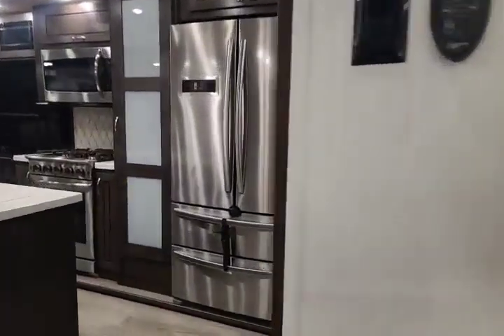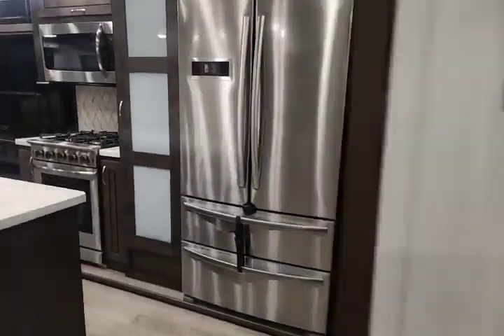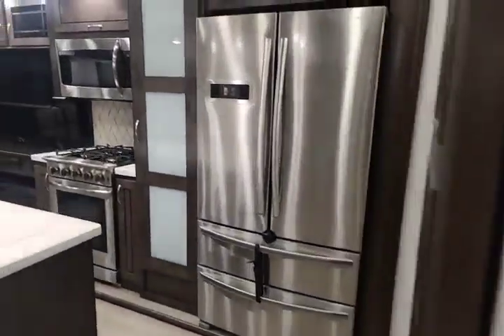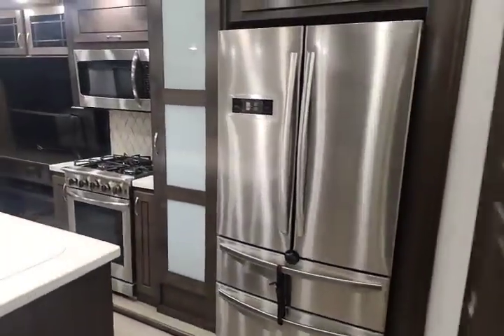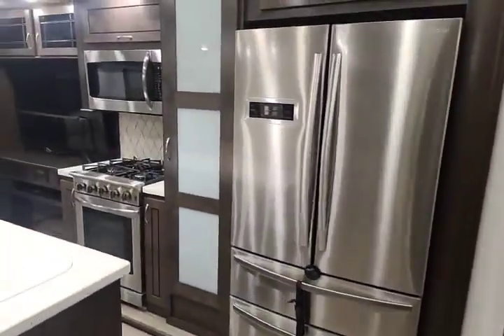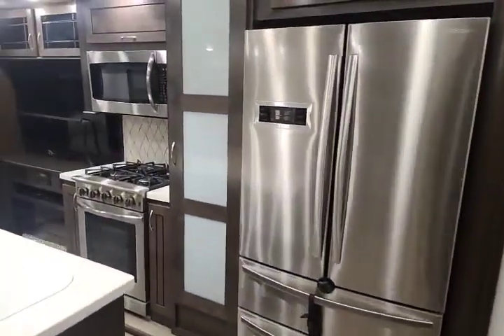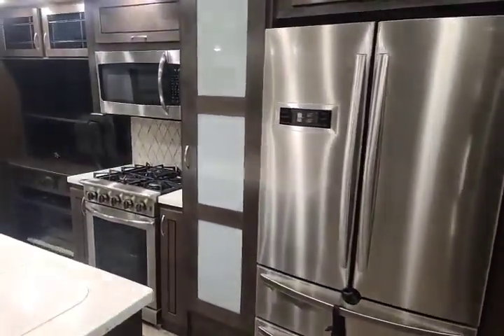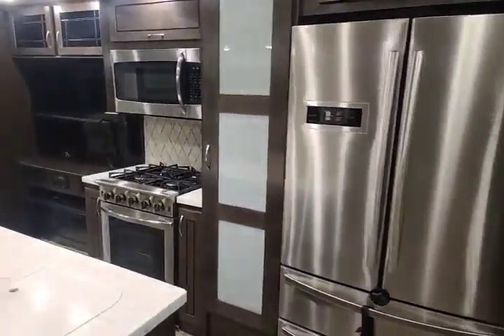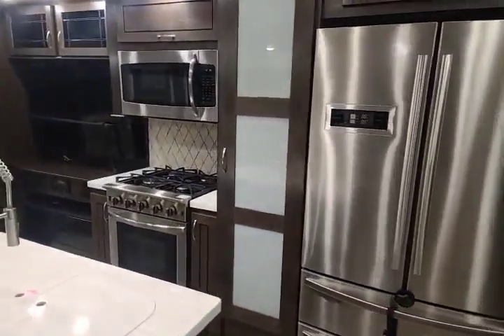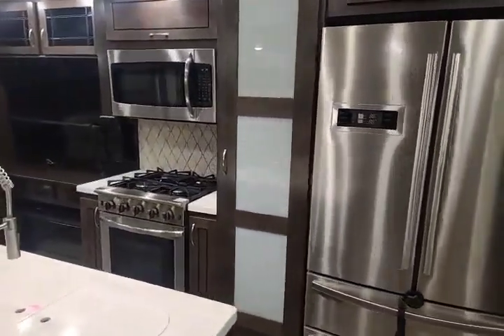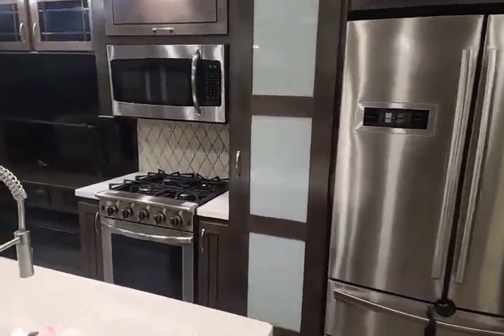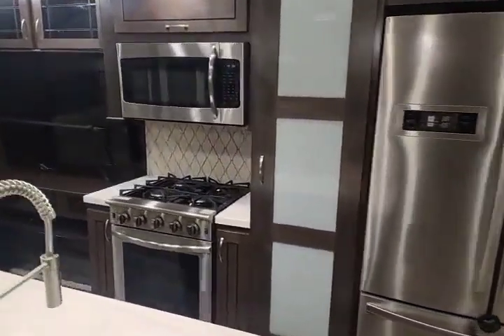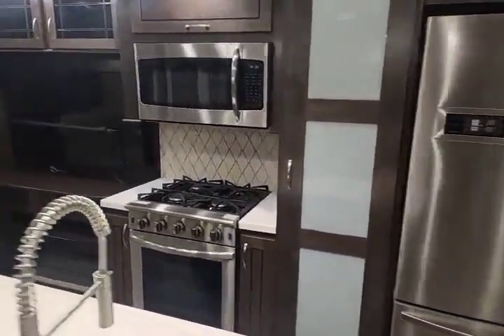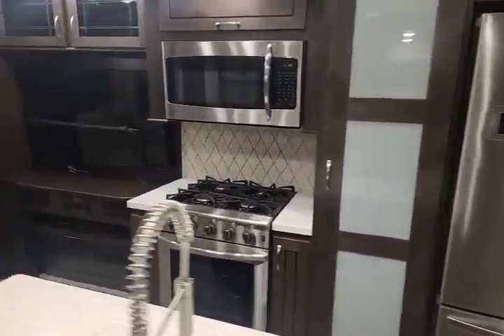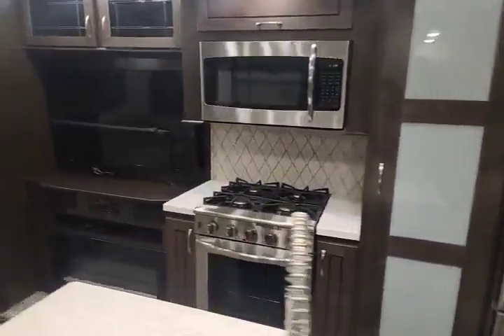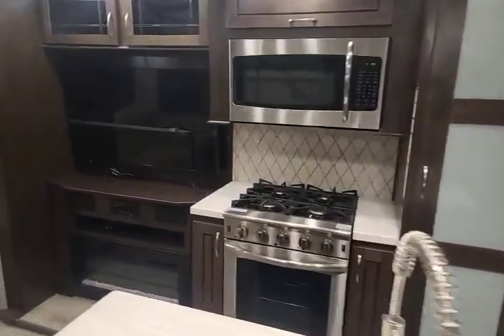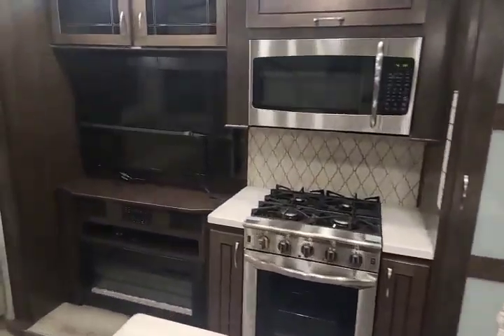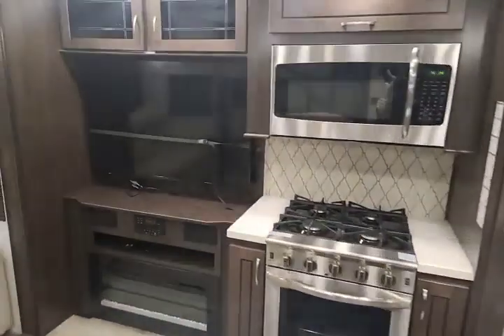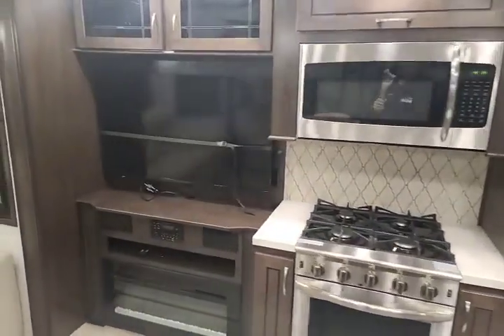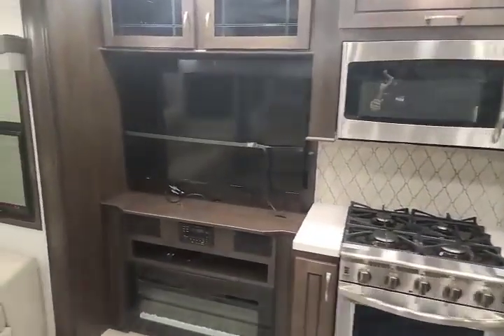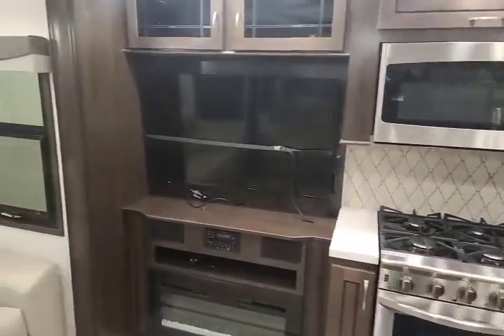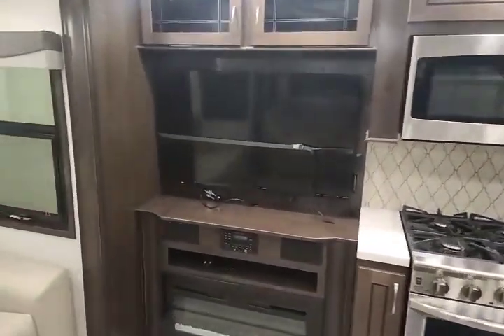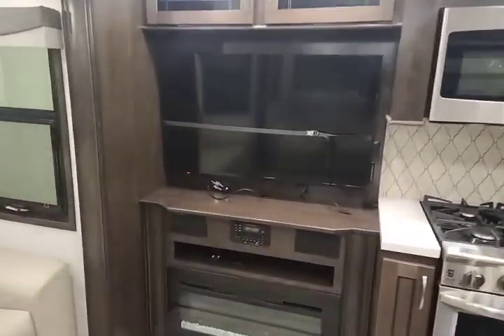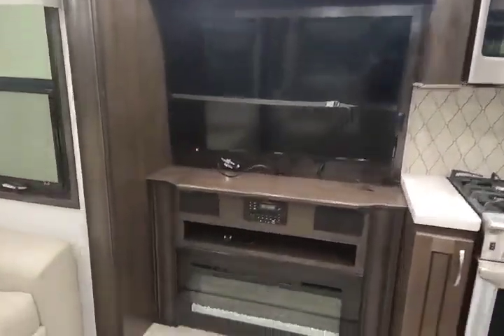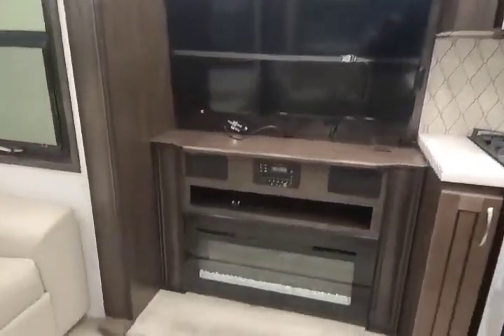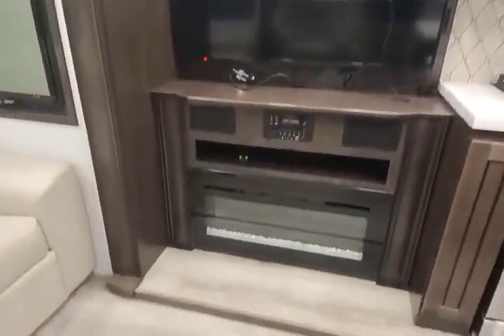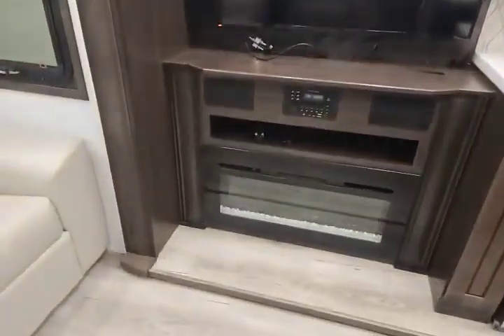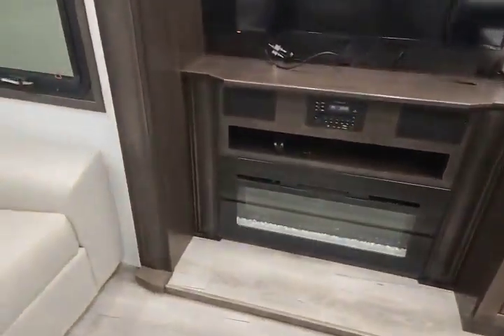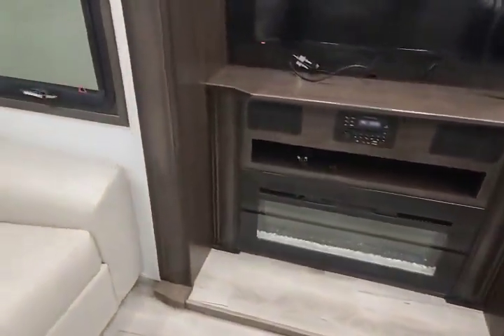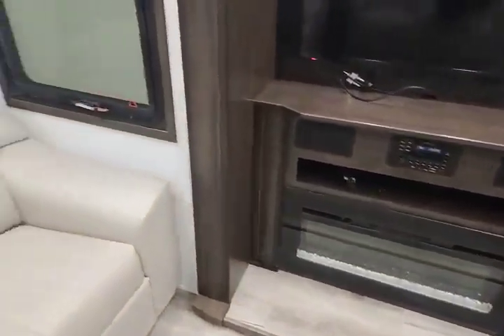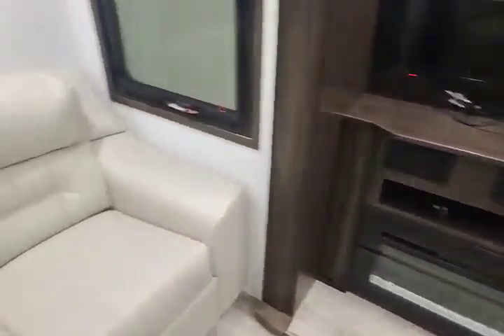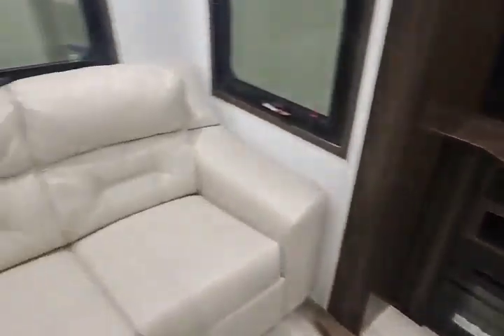Heading inside: residential fridge, four-burner stove oven, stainless steel microwave, big screen TV, and of course the fireplace underneath.